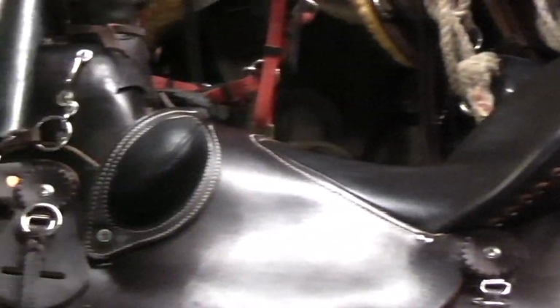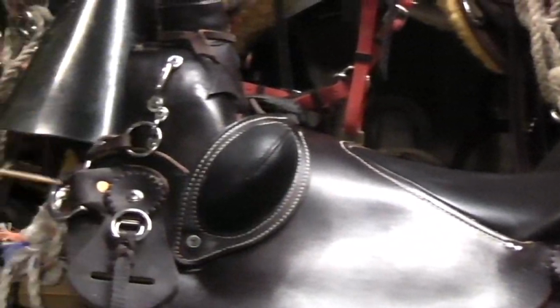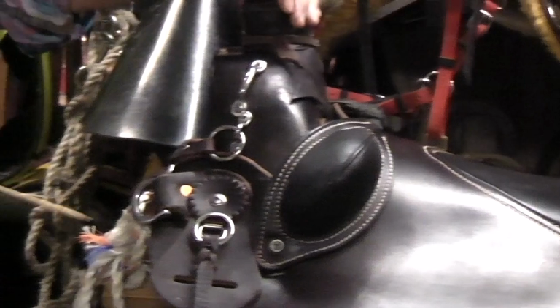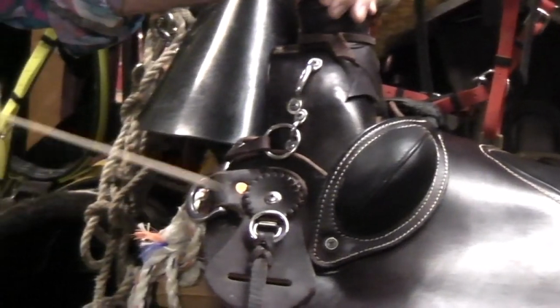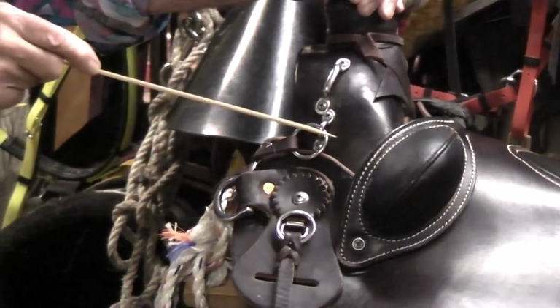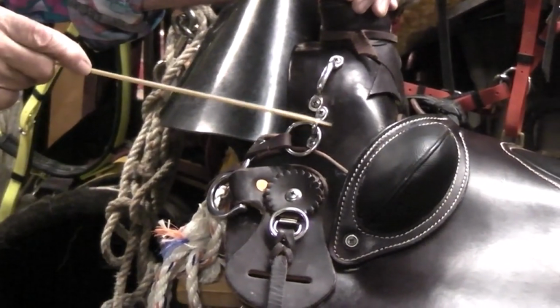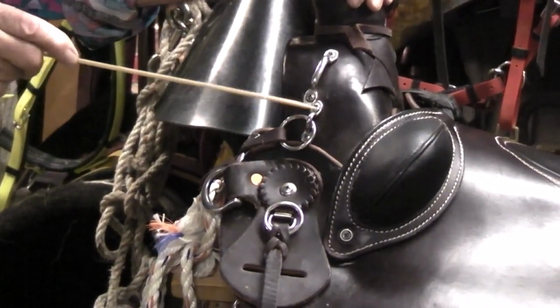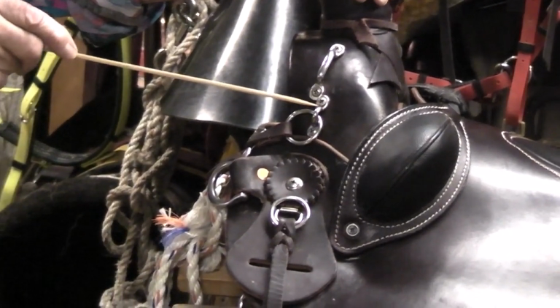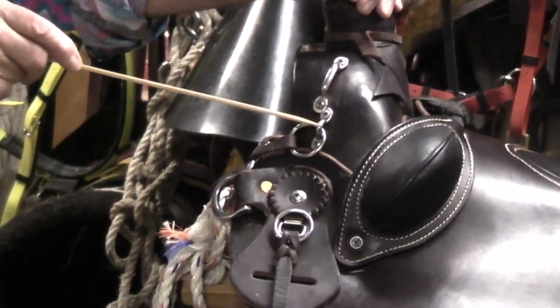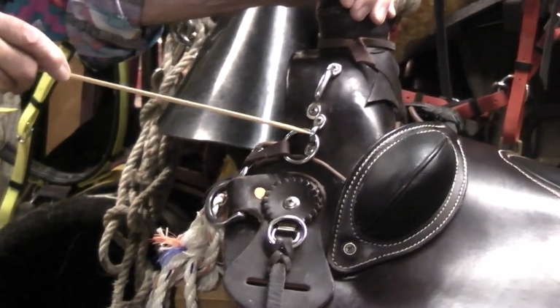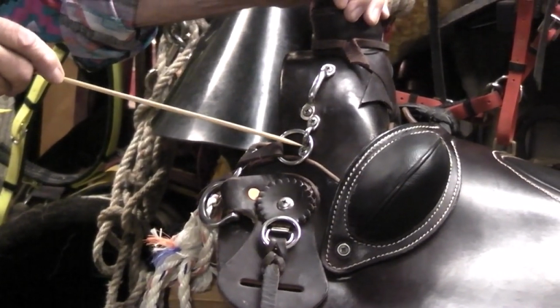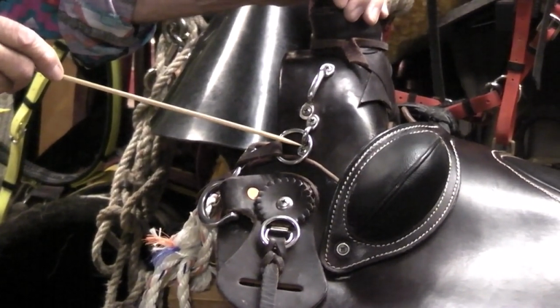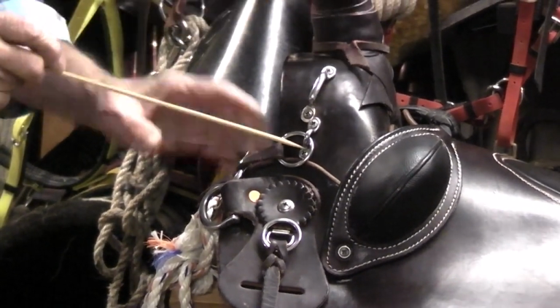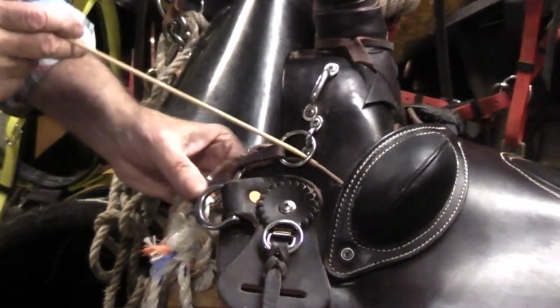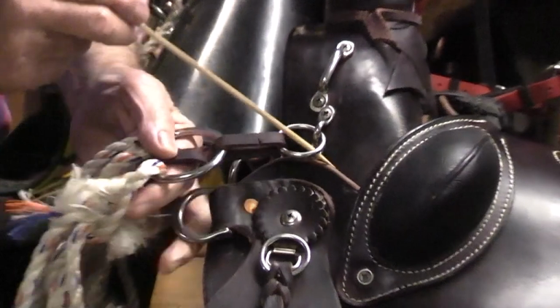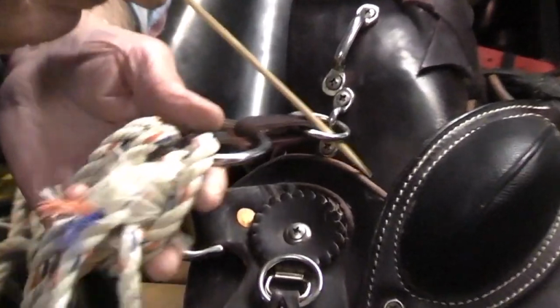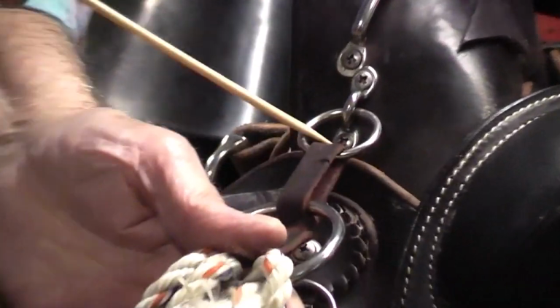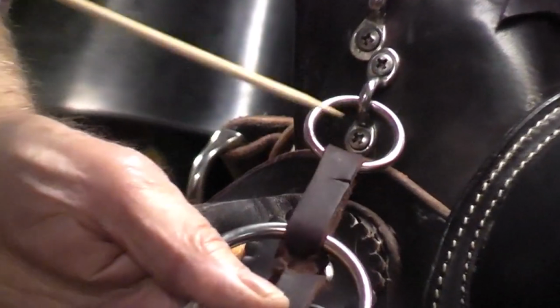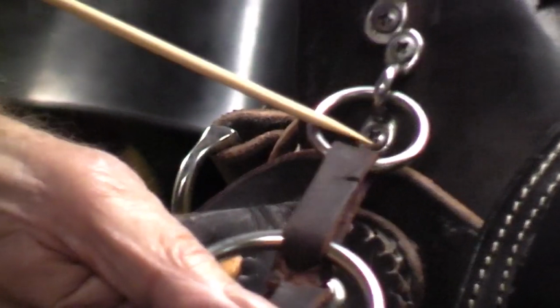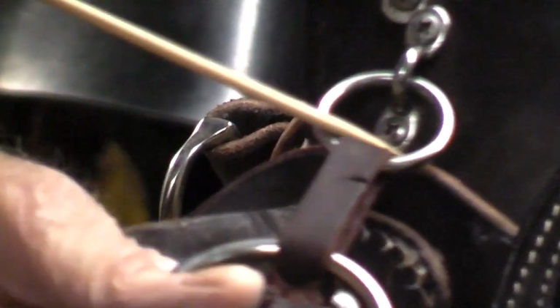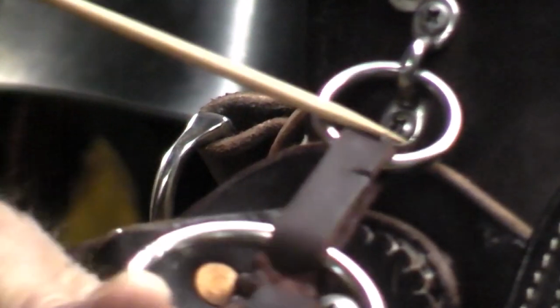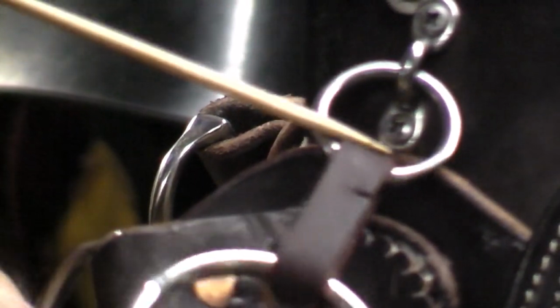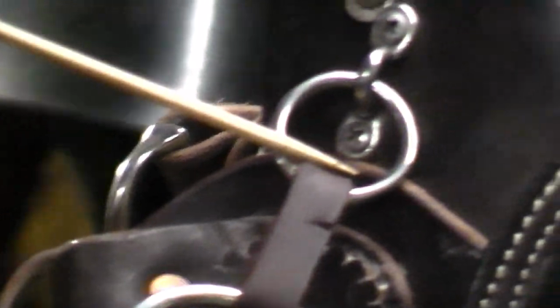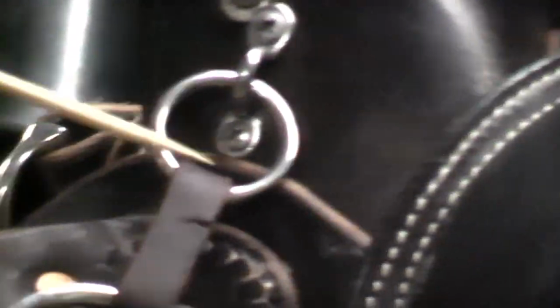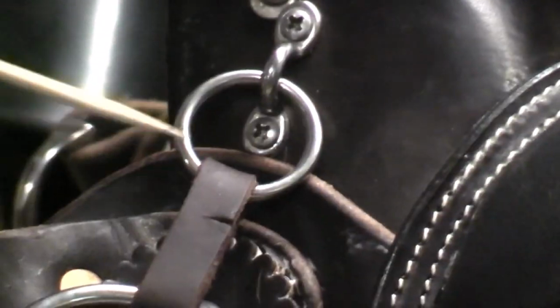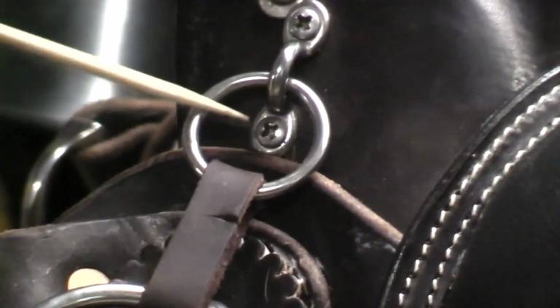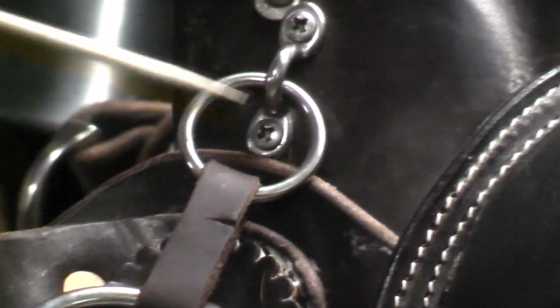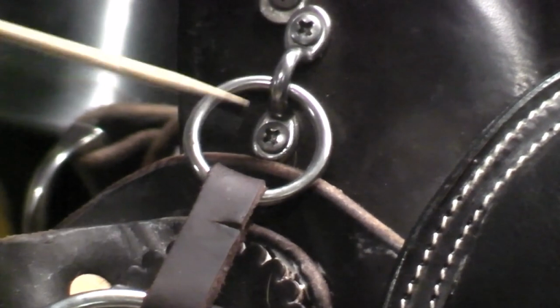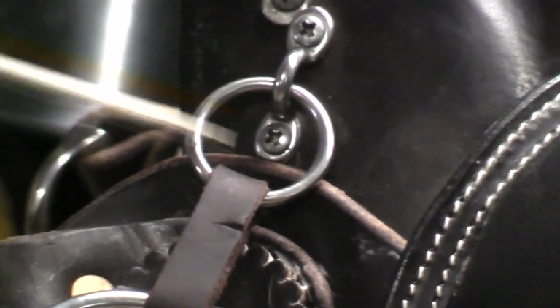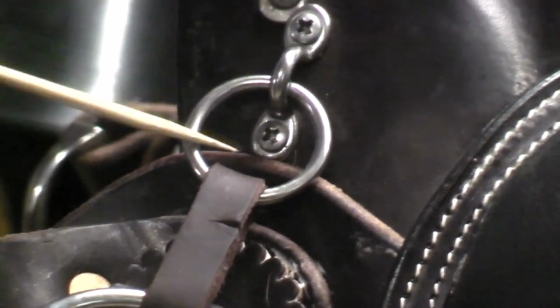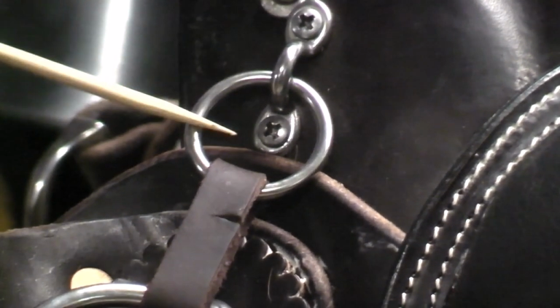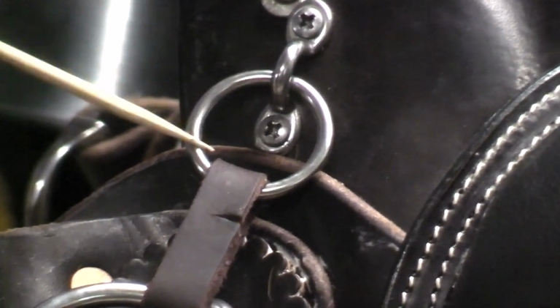The next piece of hardware I add is a ring keeper. I put into it an inch to inch-and-a-quarter stainless steel ring. That is to hook my lead rope to.